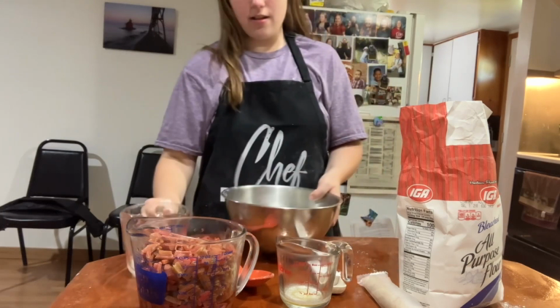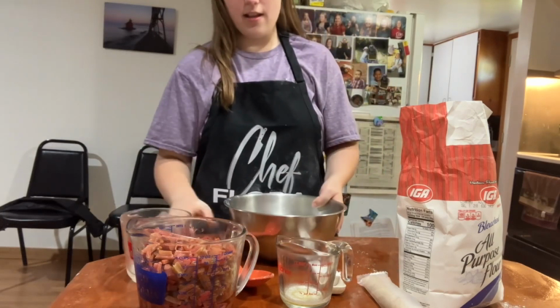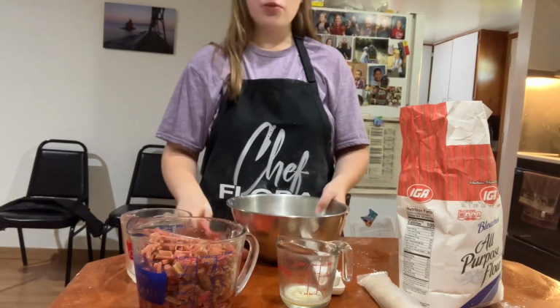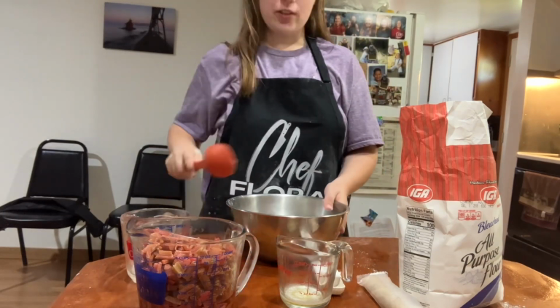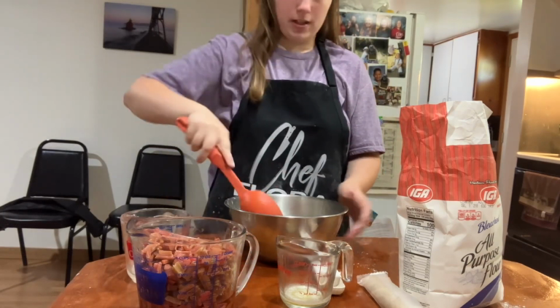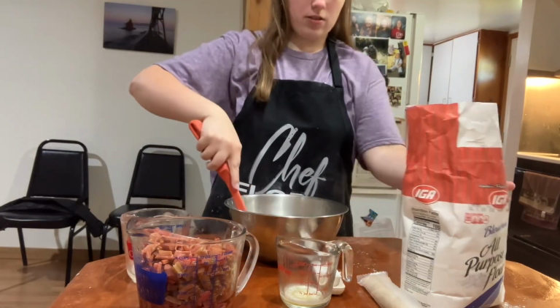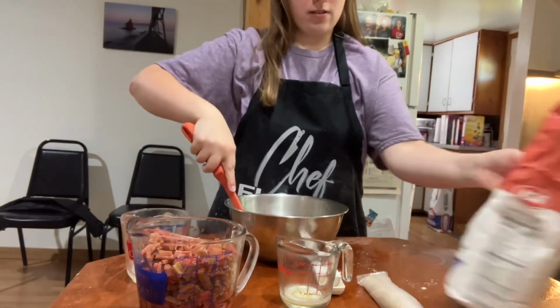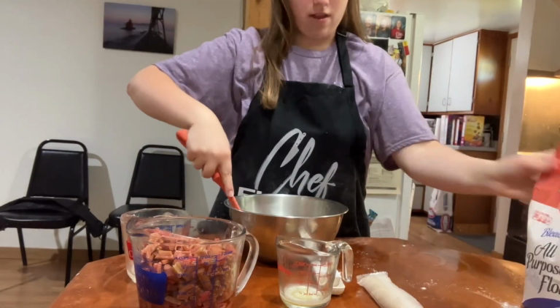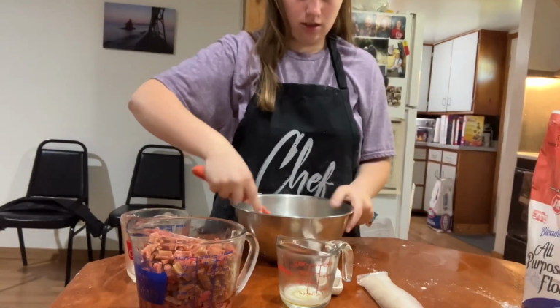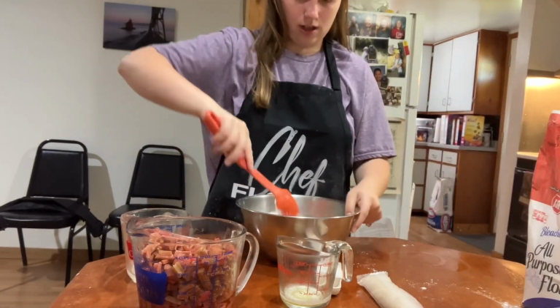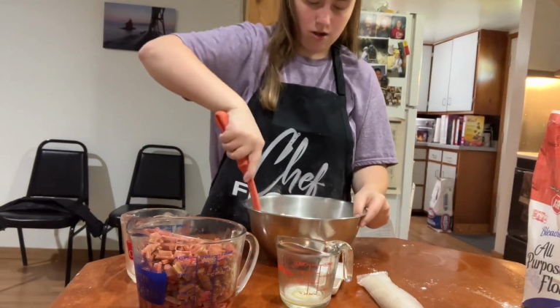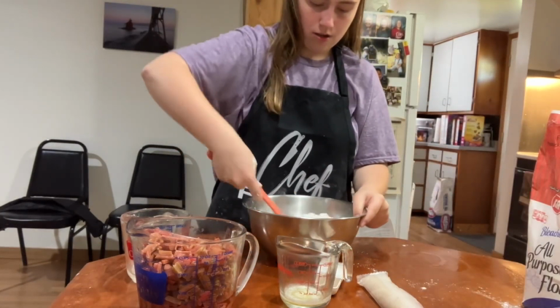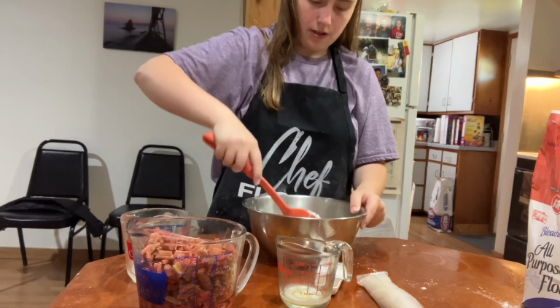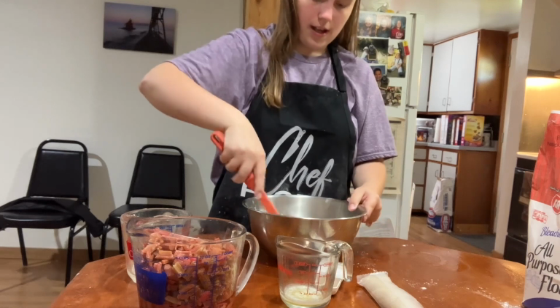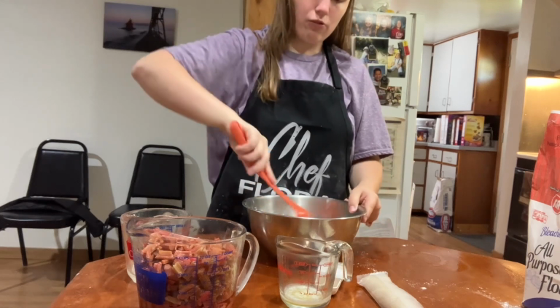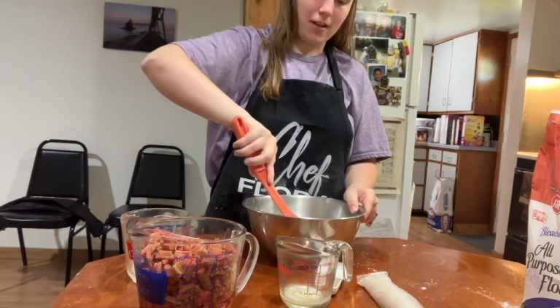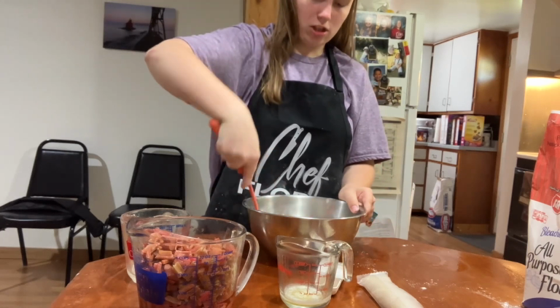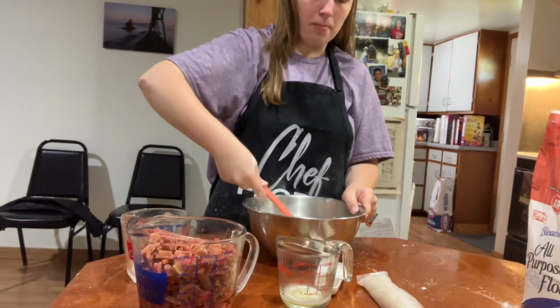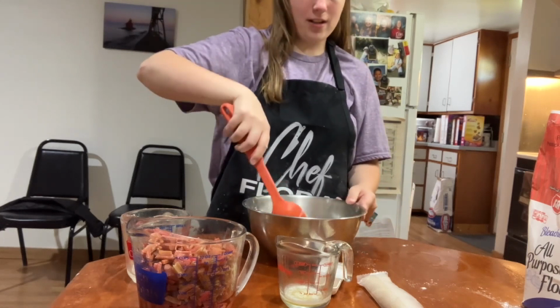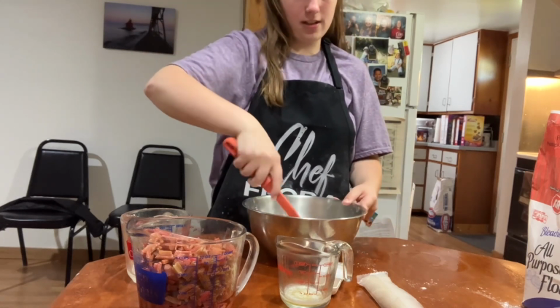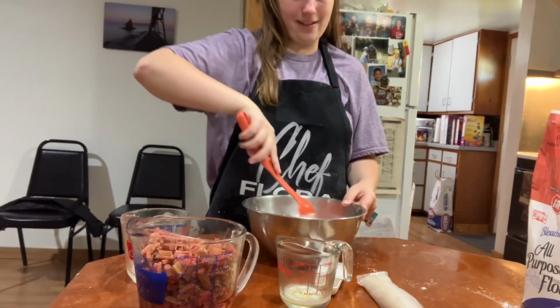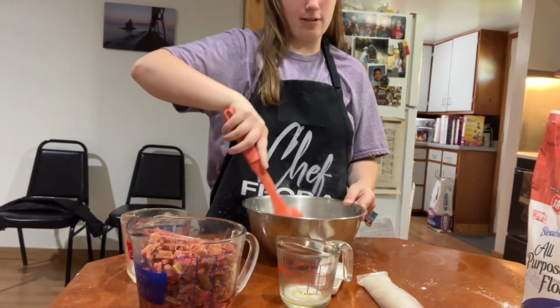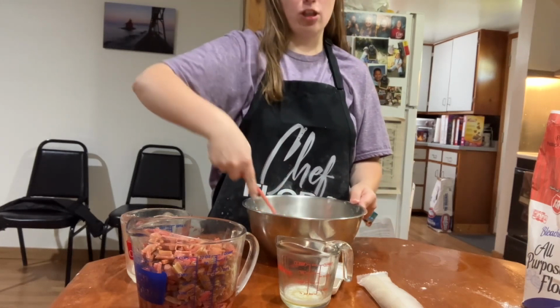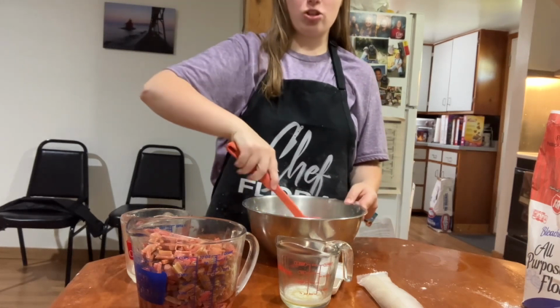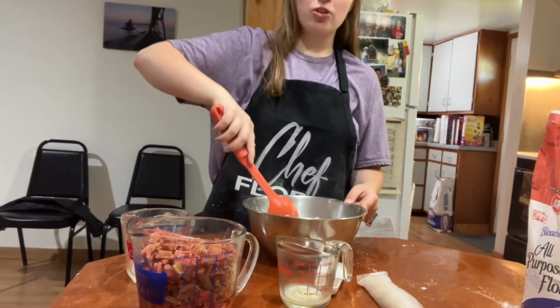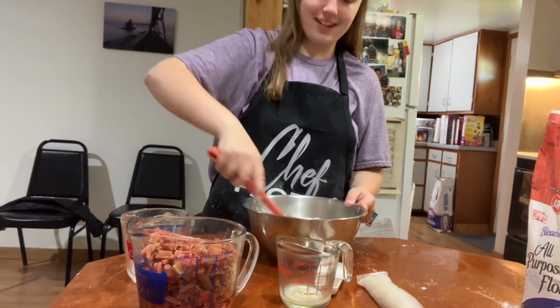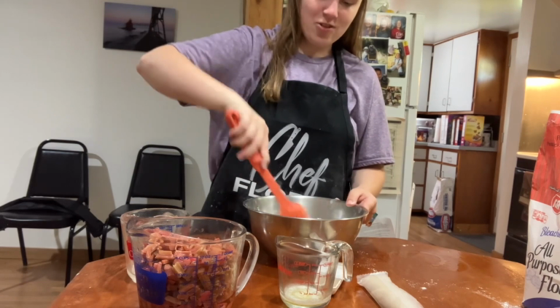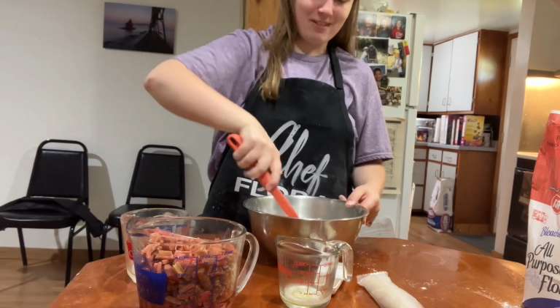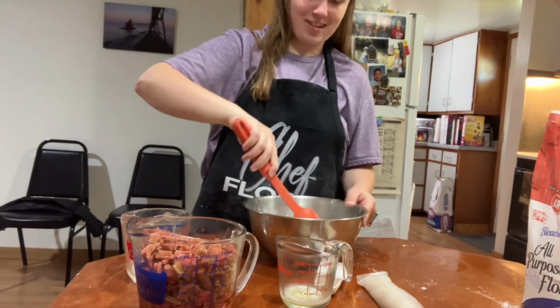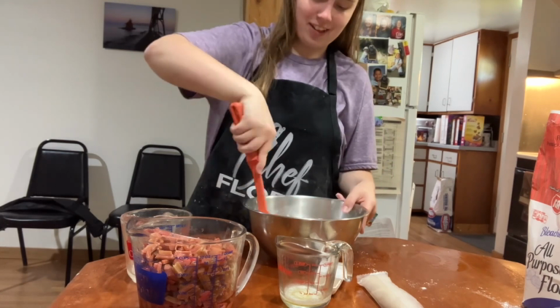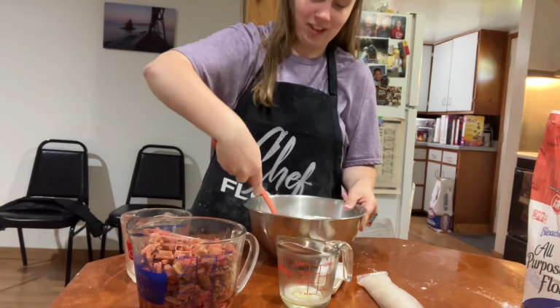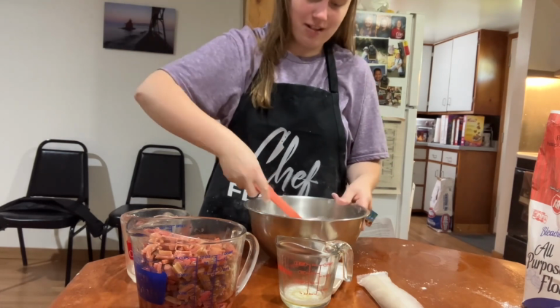And then we are going to mix that together. When mixing stuff up, you want to get it mixed up as good as you can get it, so you can be as accurate as you can get it.